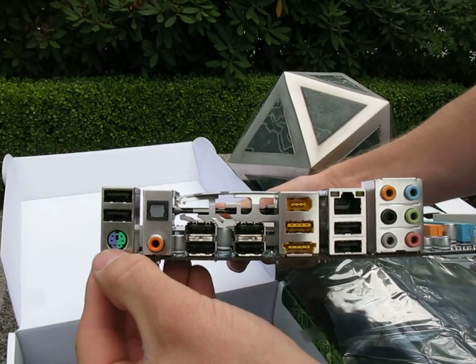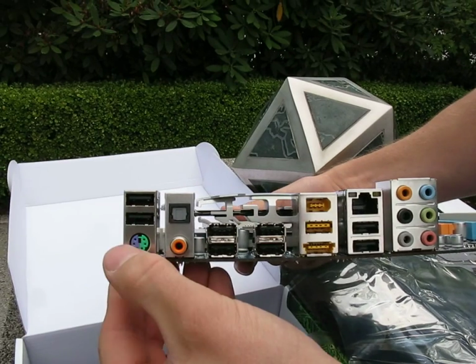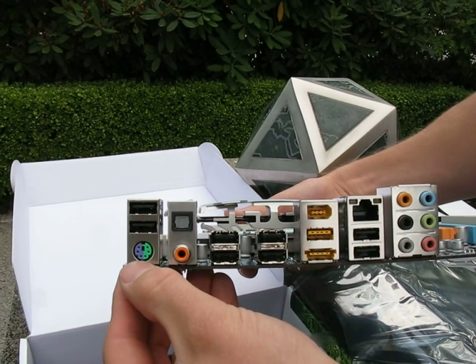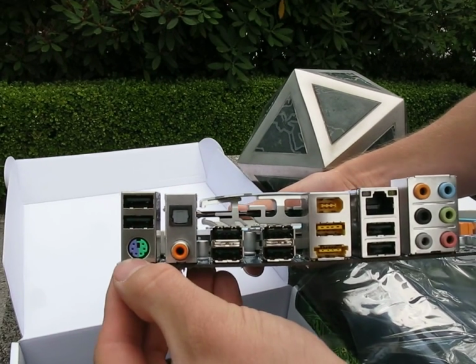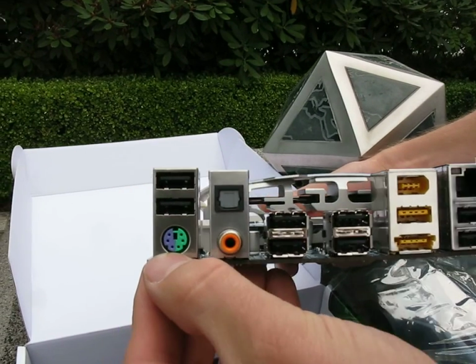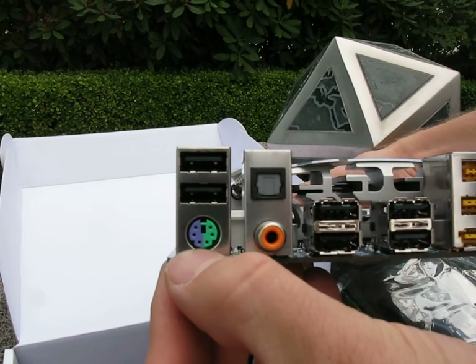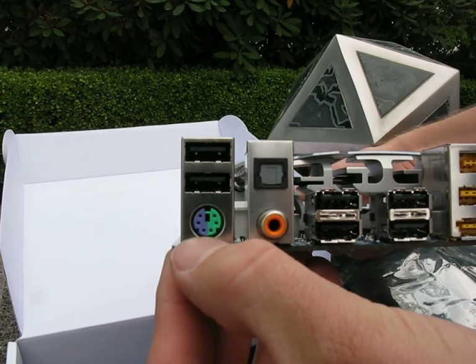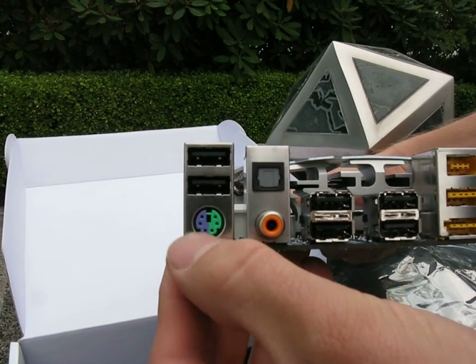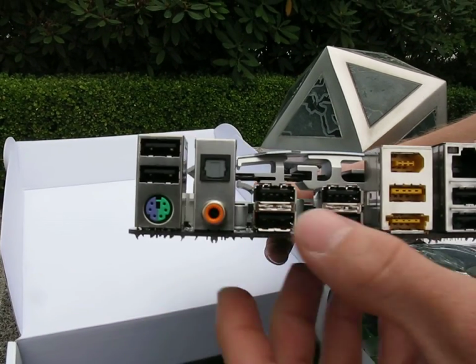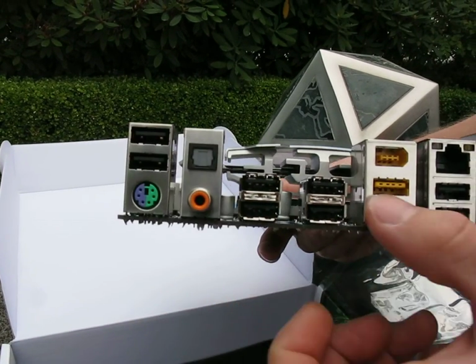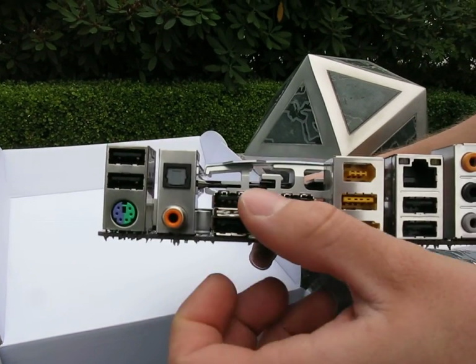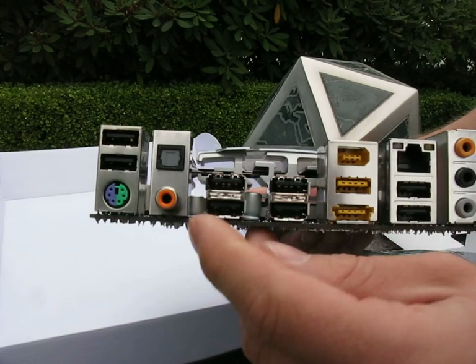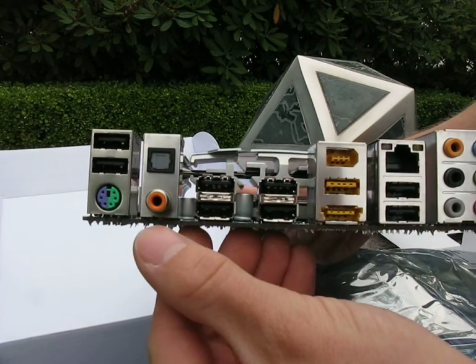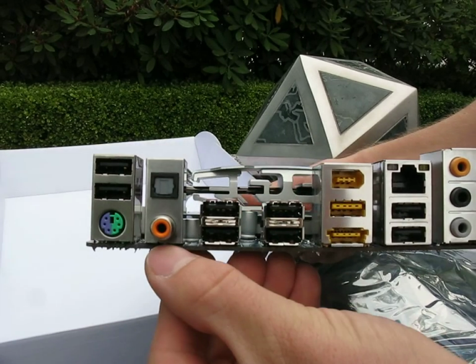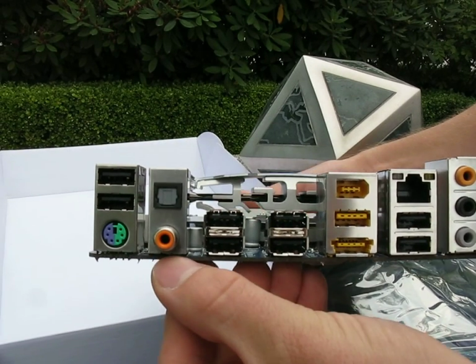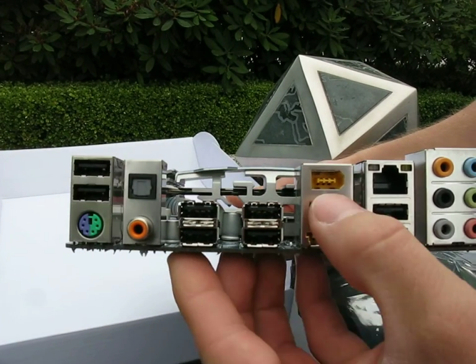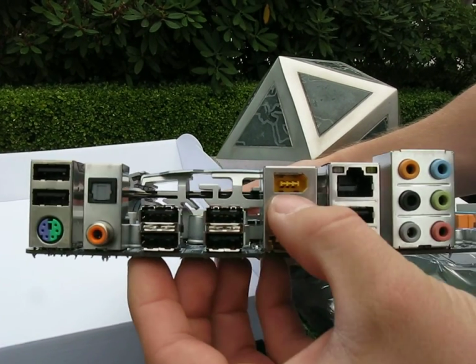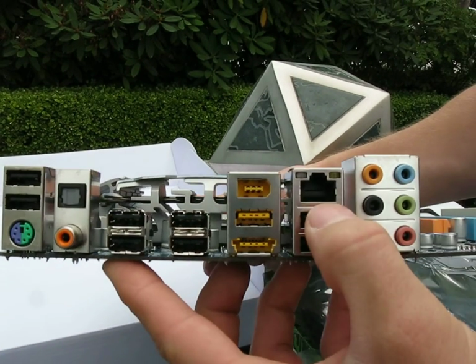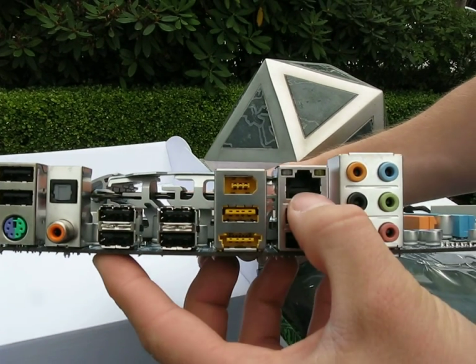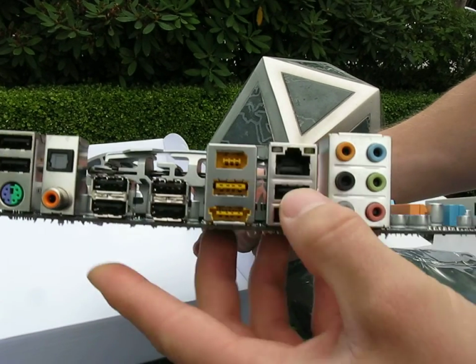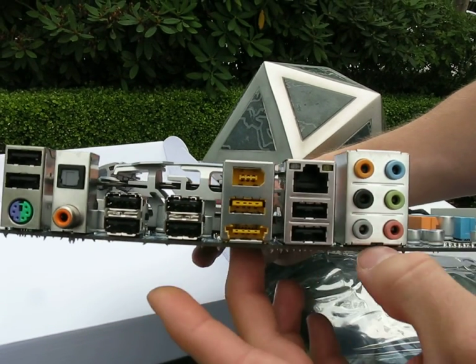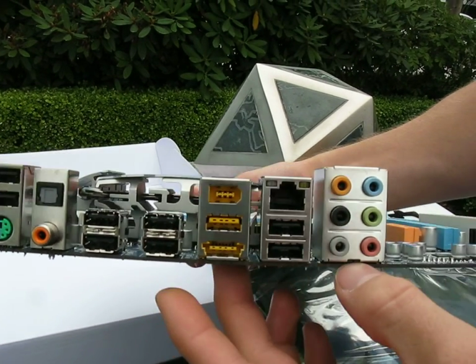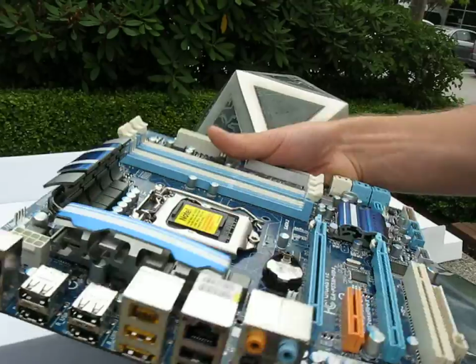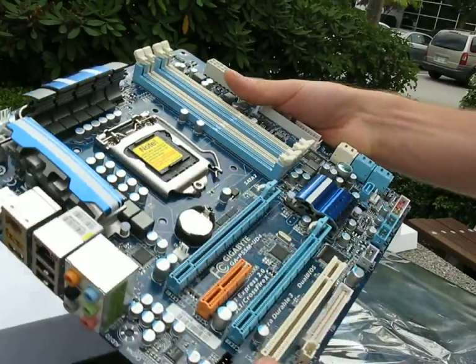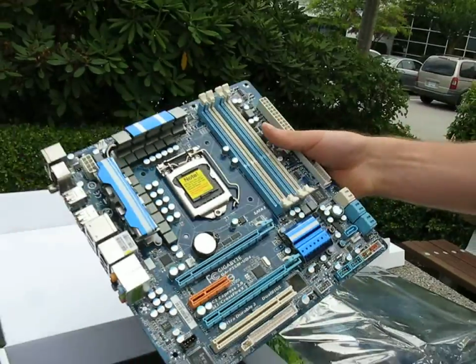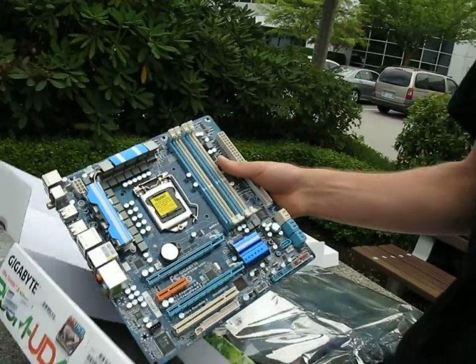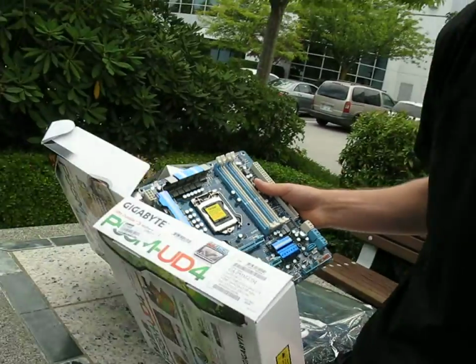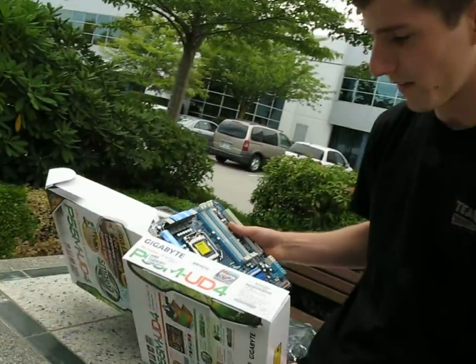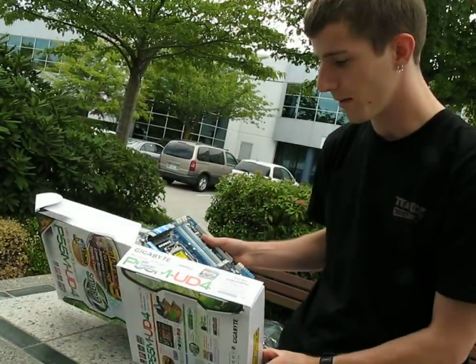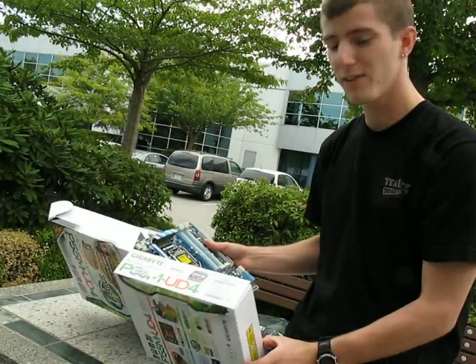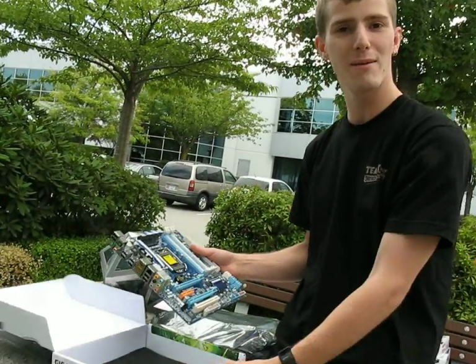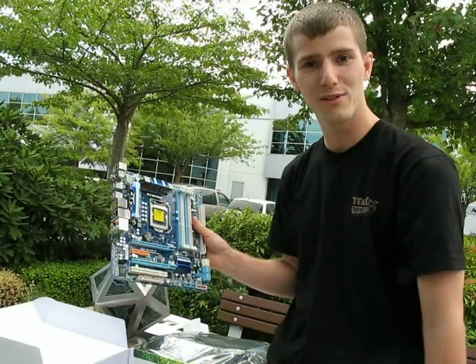We've got a PS/2 mouse-keyboard combo port, 10 overall USB ports, digital audio, Firewire, Gigabit Ethernet, and 7.1 audio. So thank you for checking out the P55M-UD4.